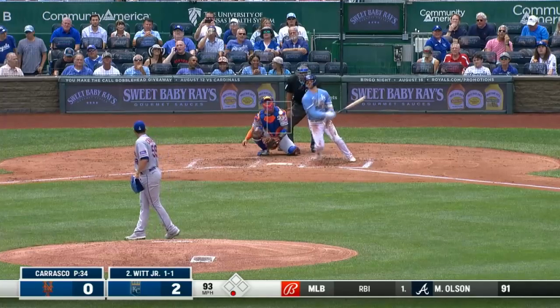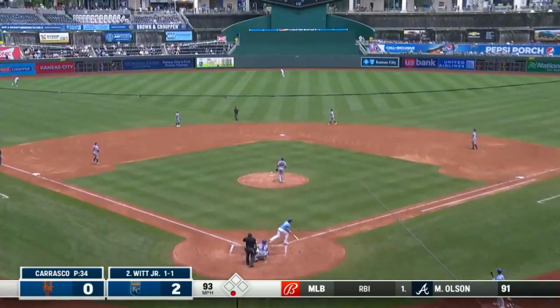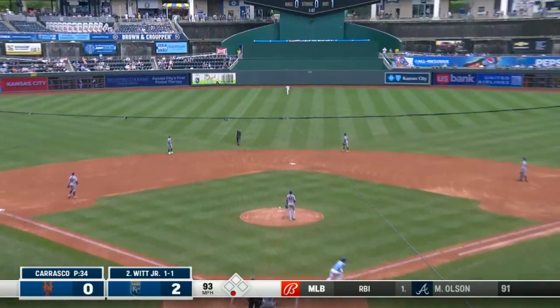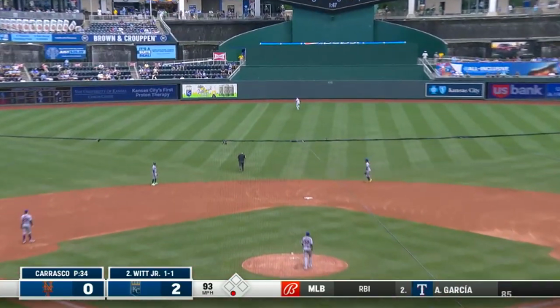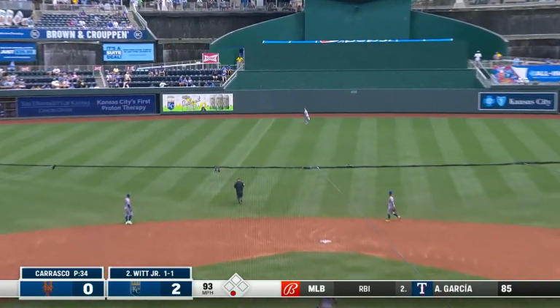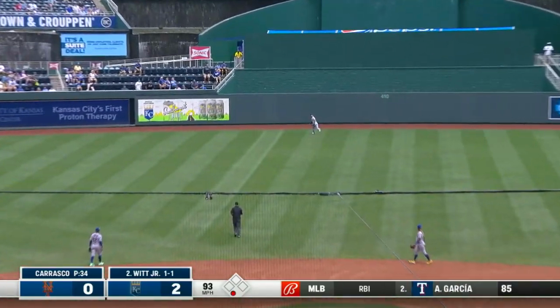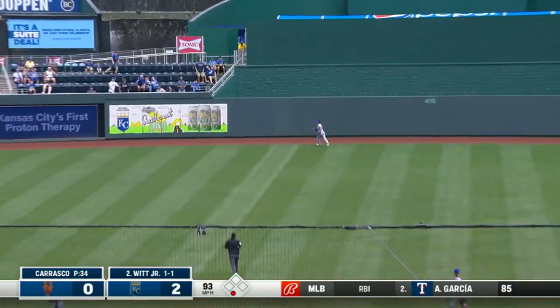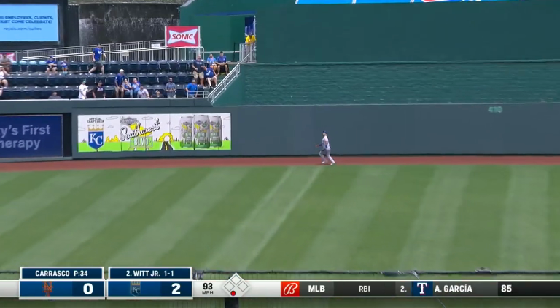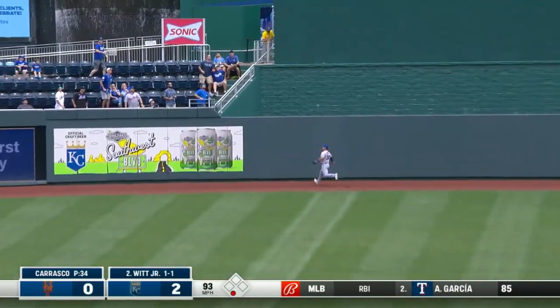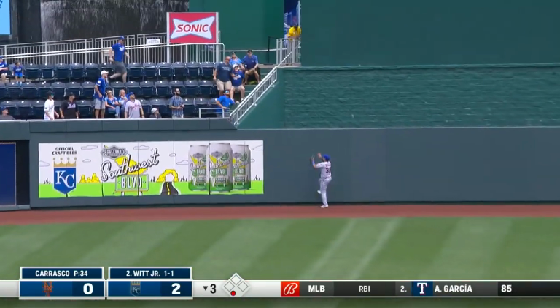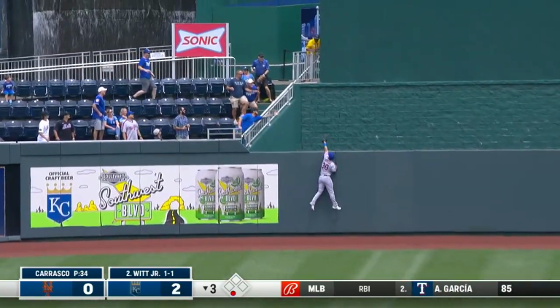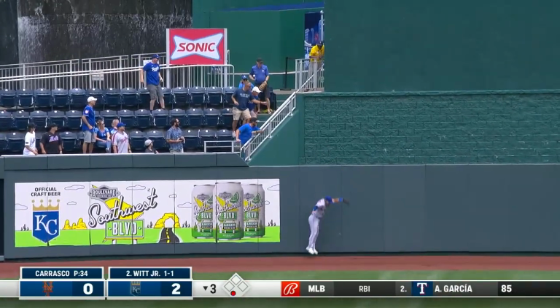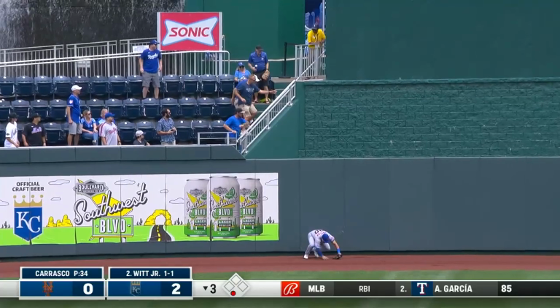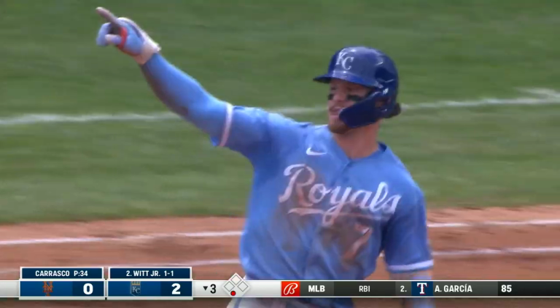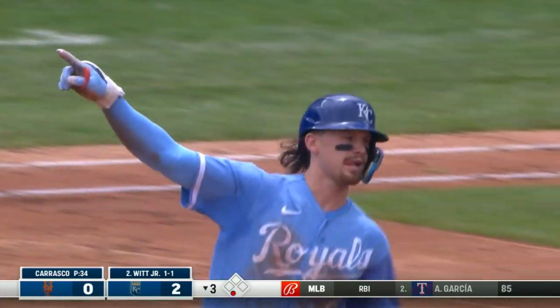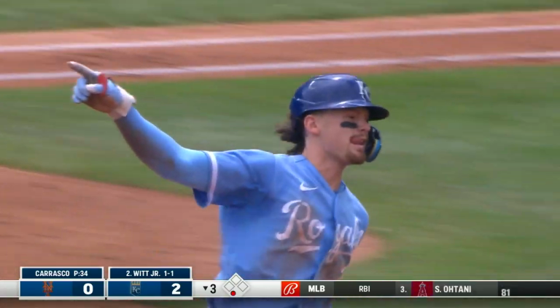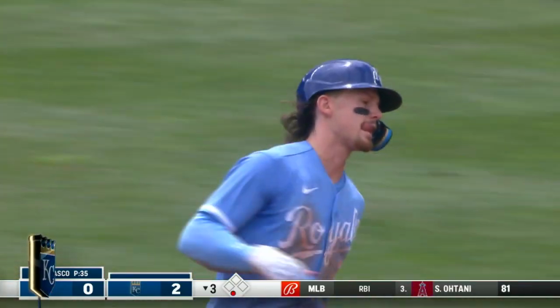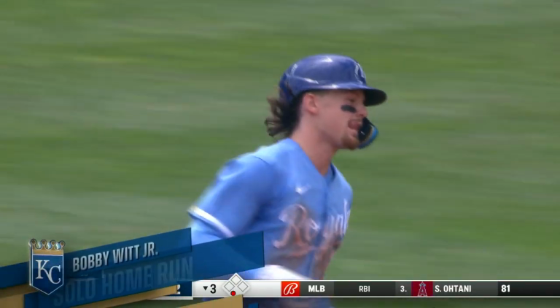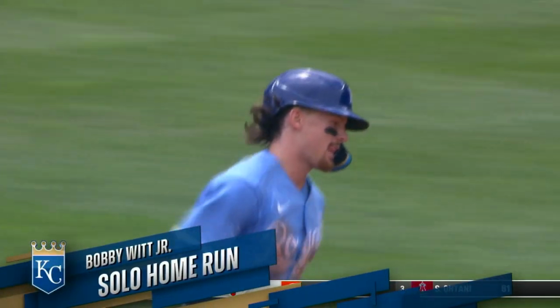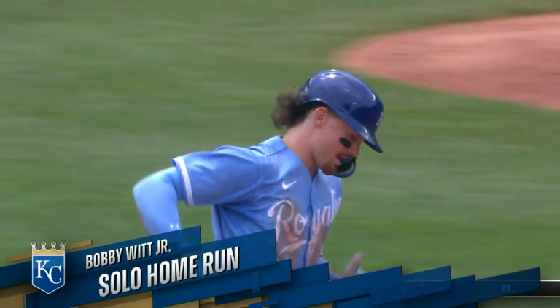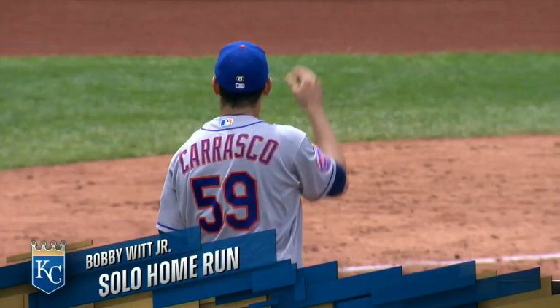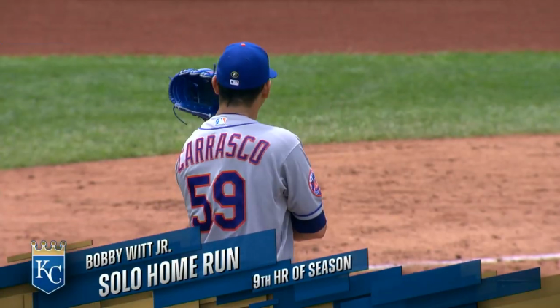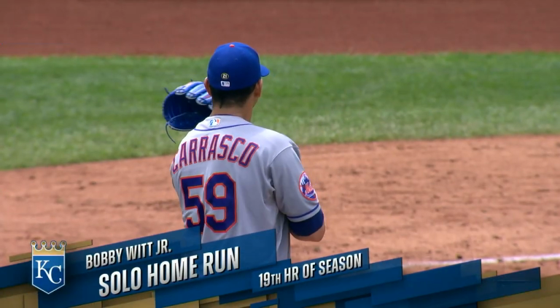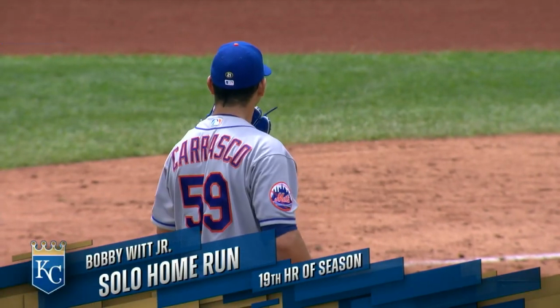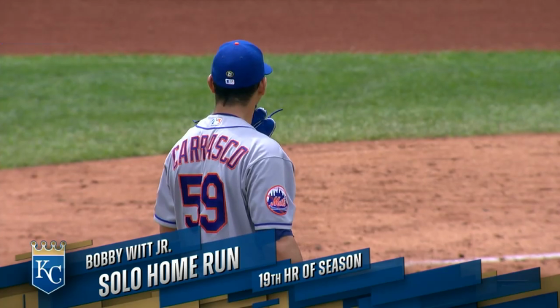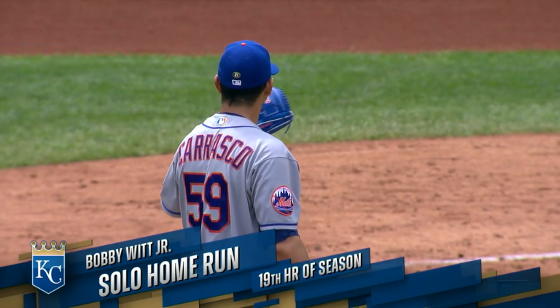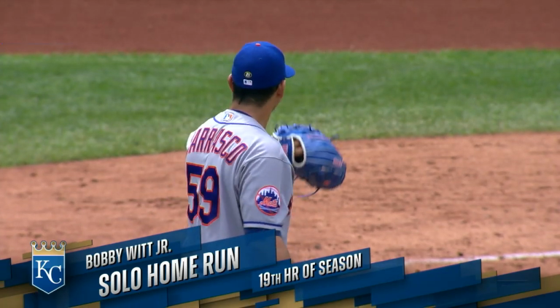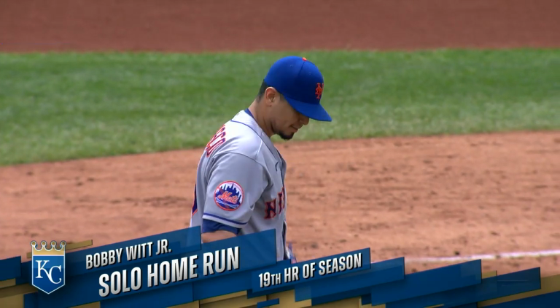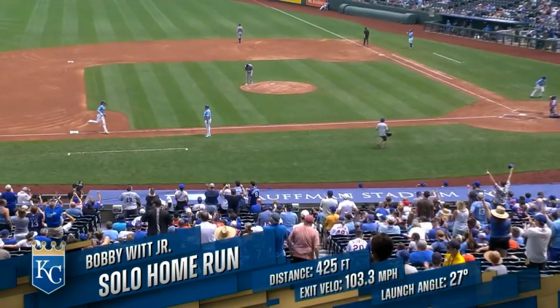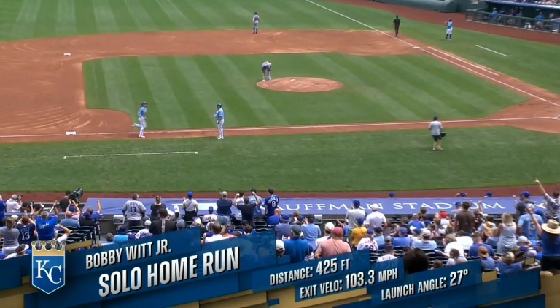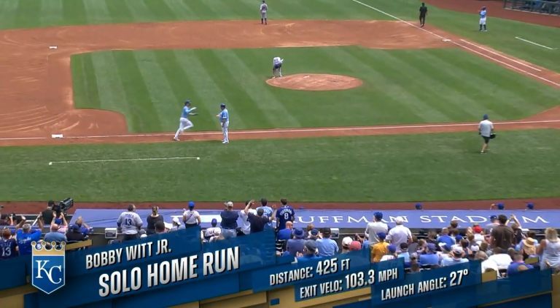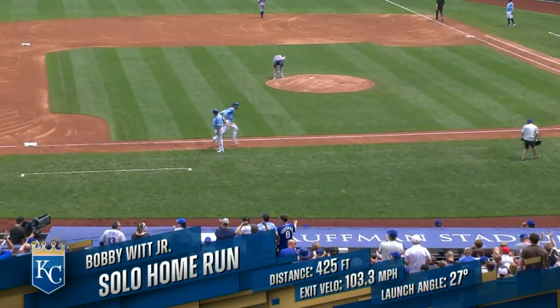That ball is crushed to center field, and gone! That is 12 RBIs for Bobby Witt Jr. on this homestand.